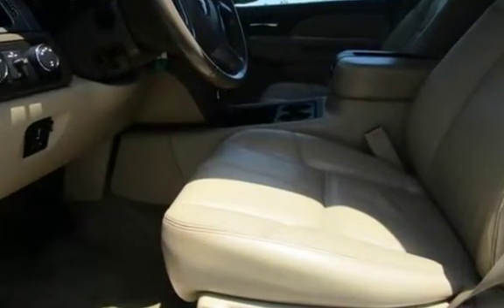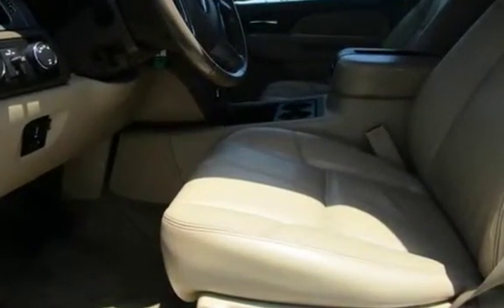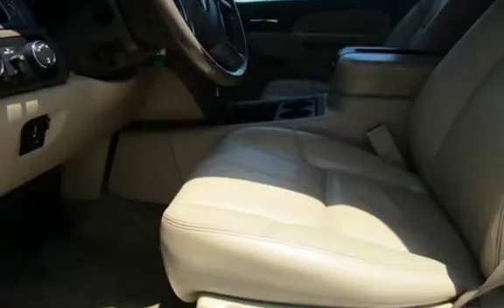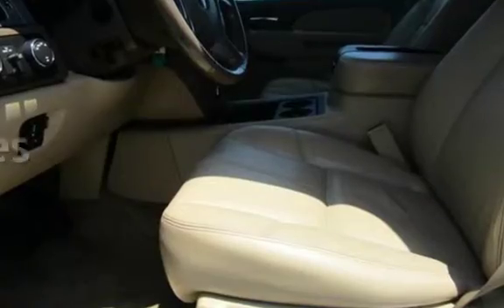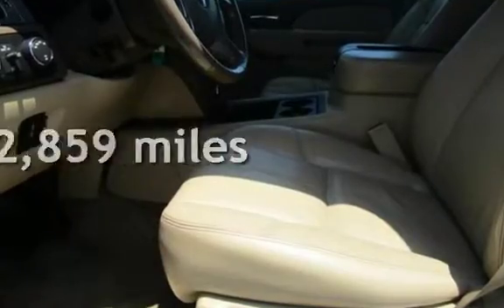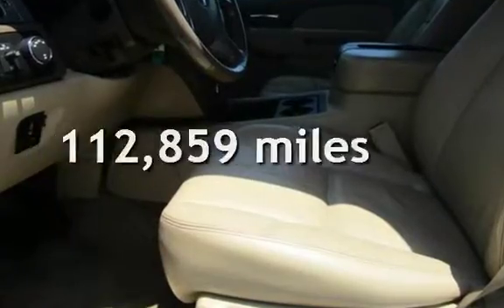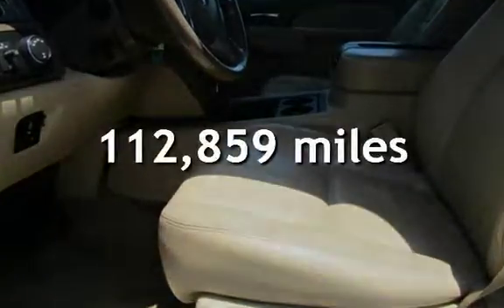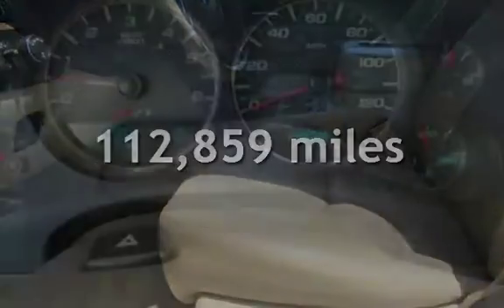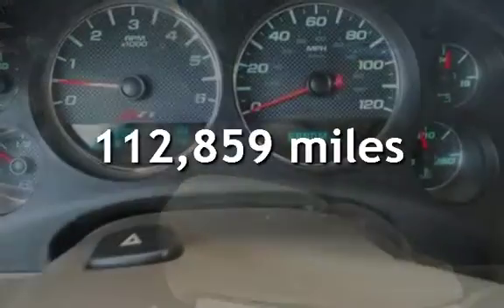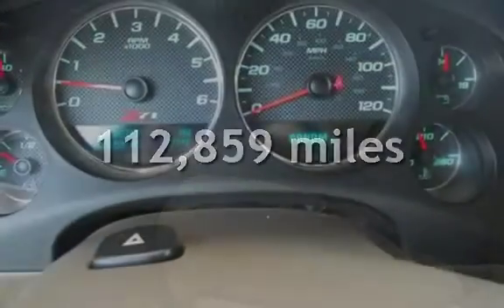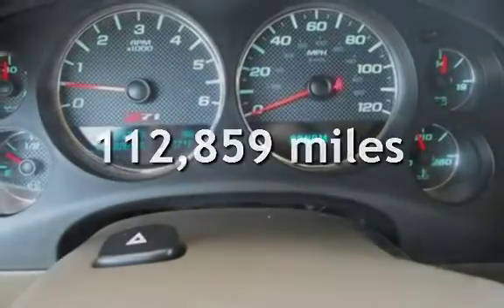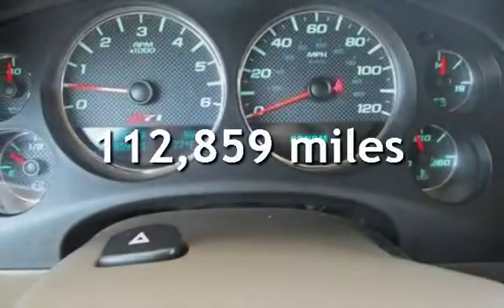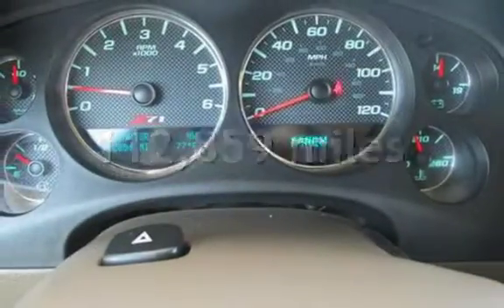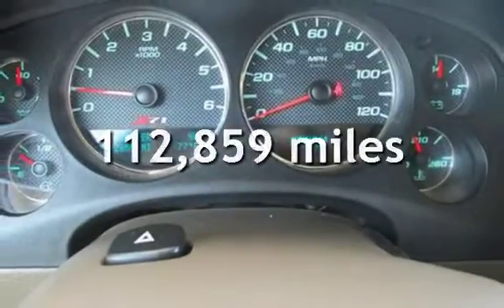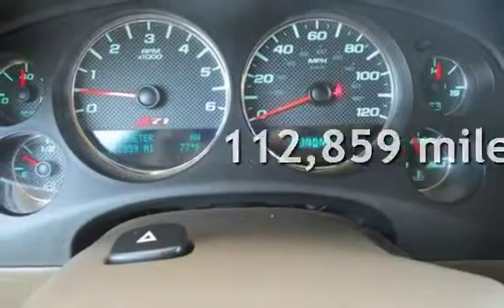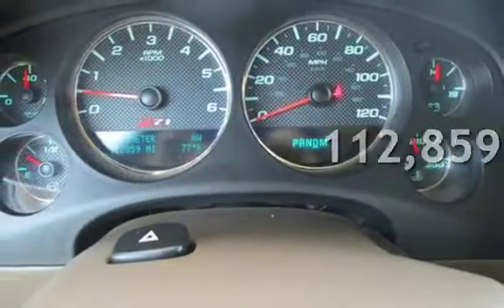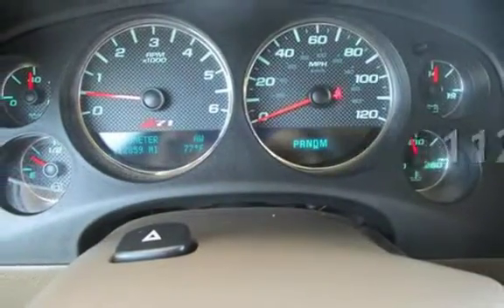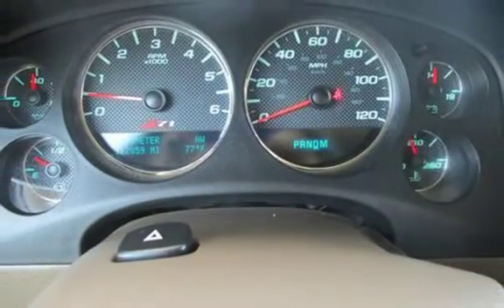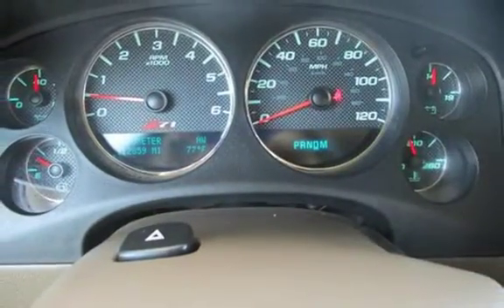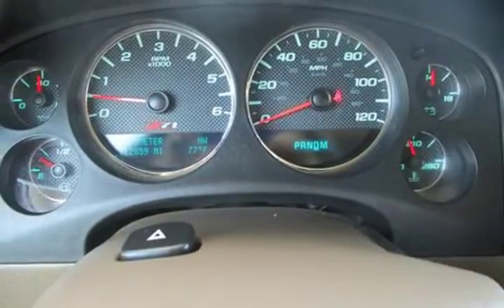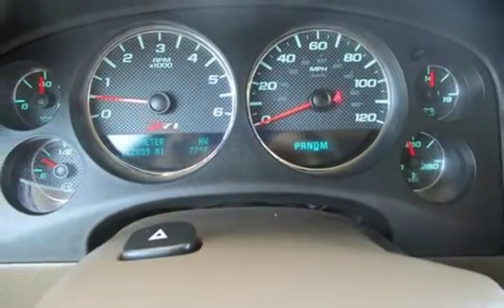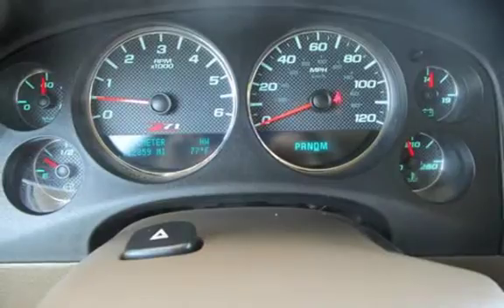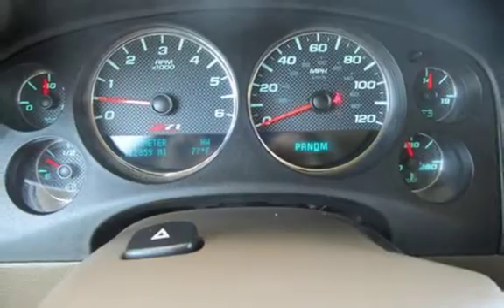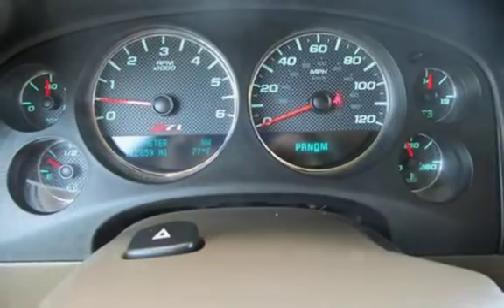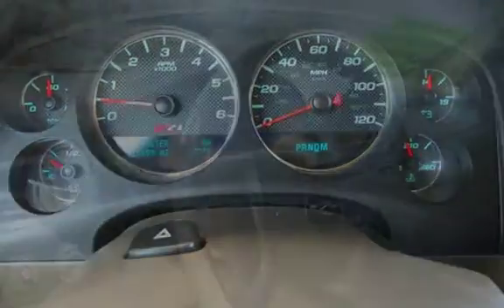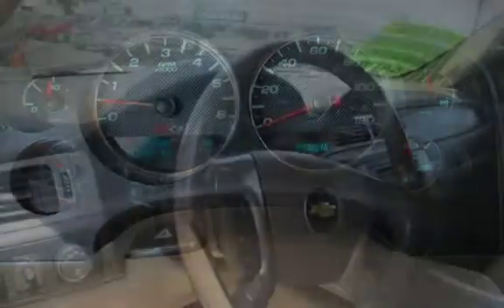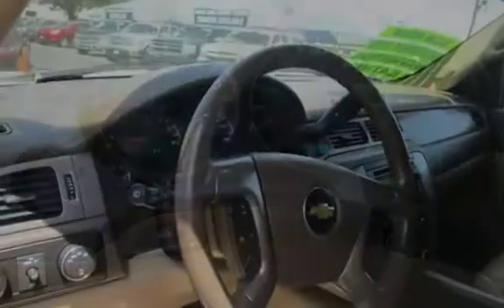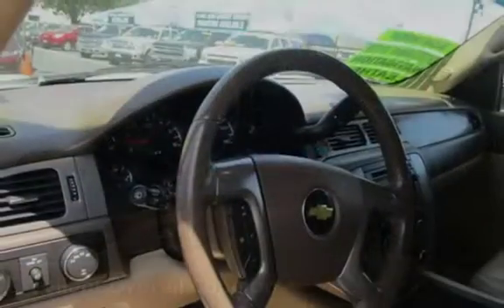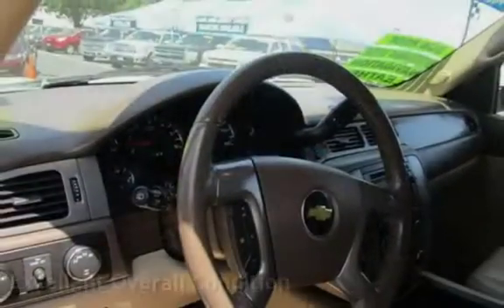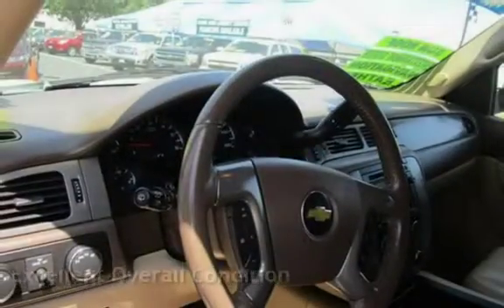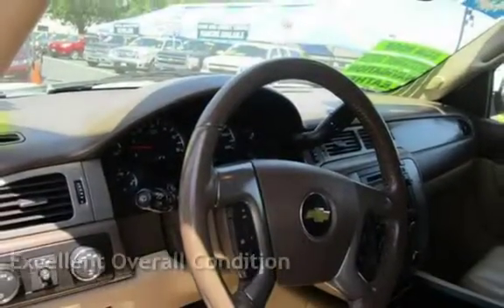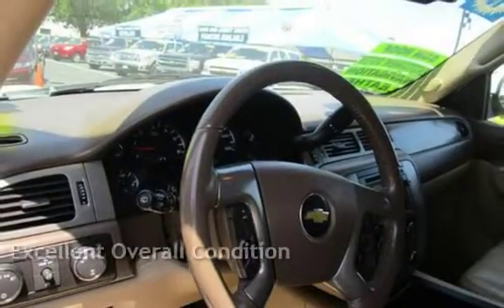This Chevrolet has less than 113,000 miles on the odometer. This vehicle is in excellent overall condition.